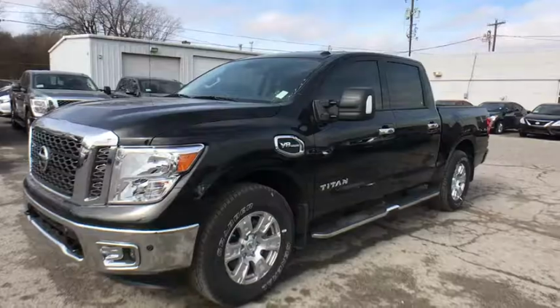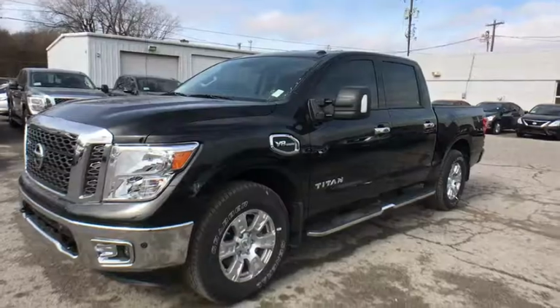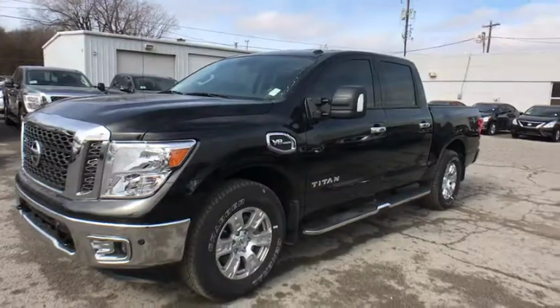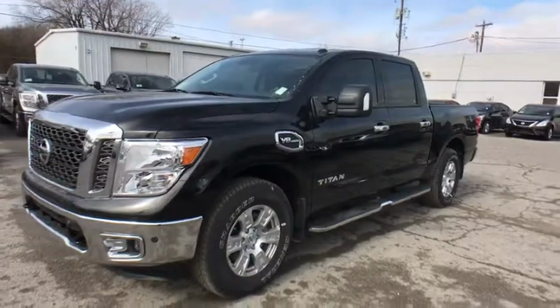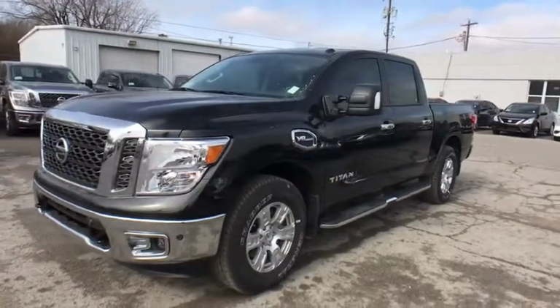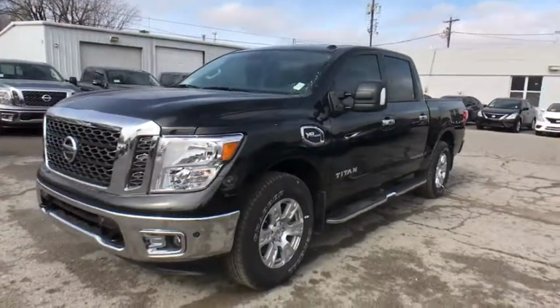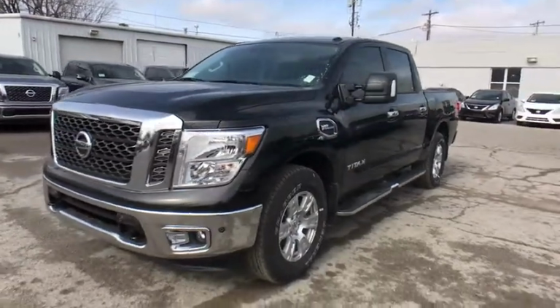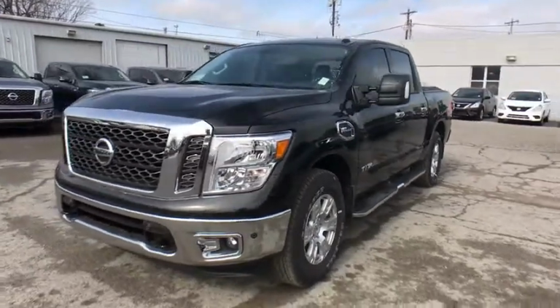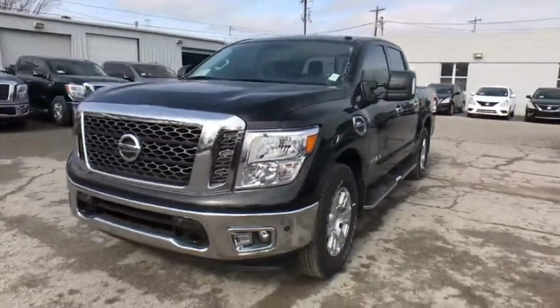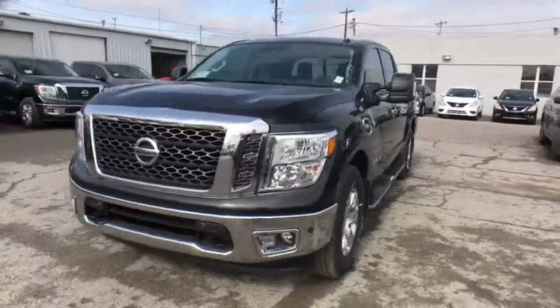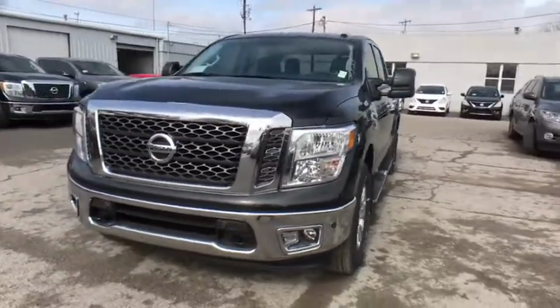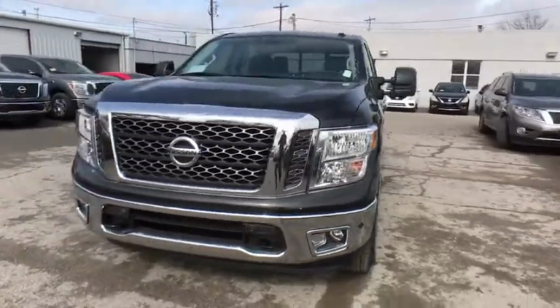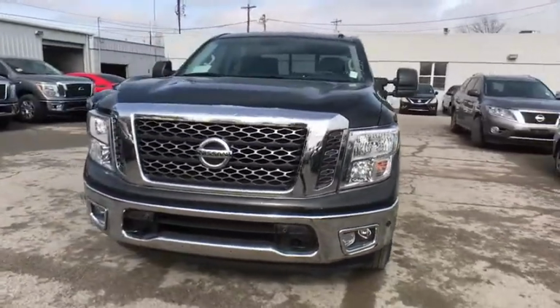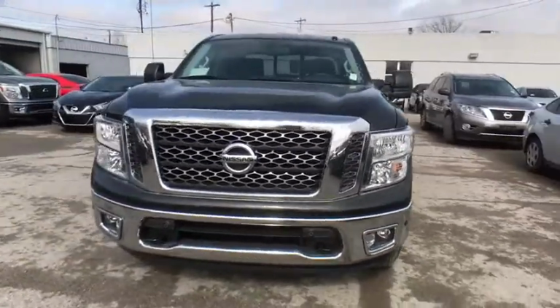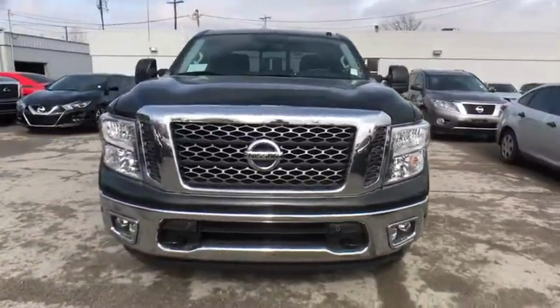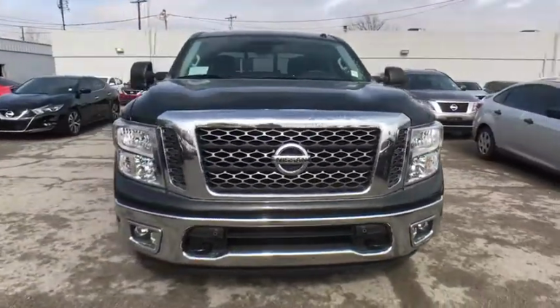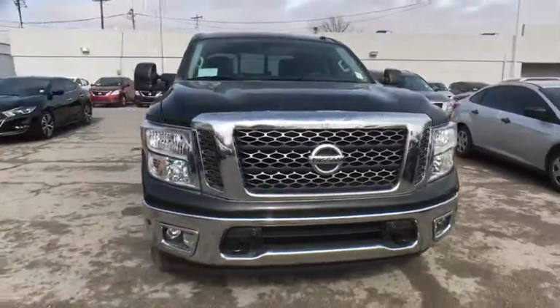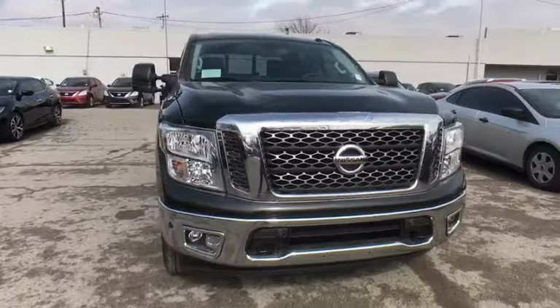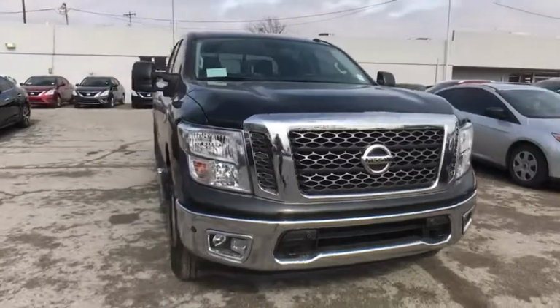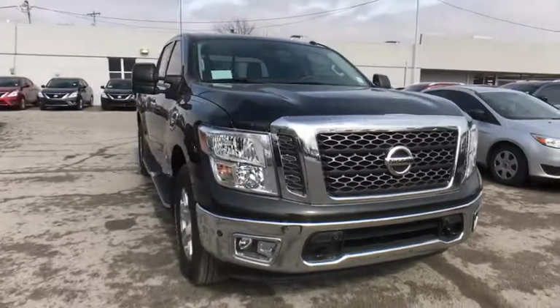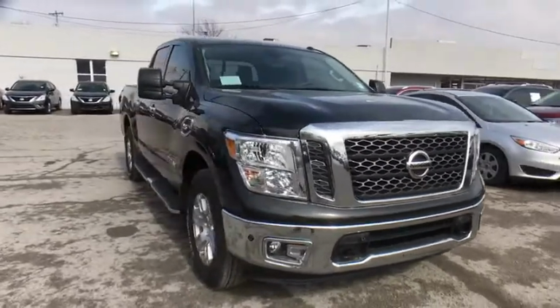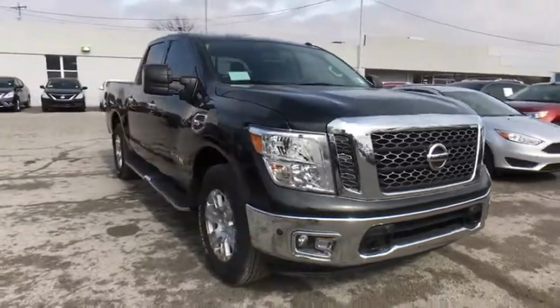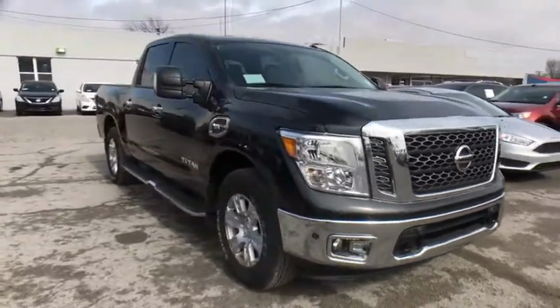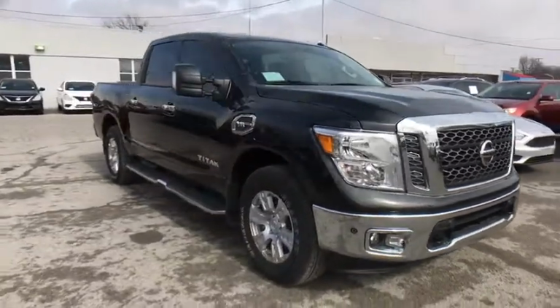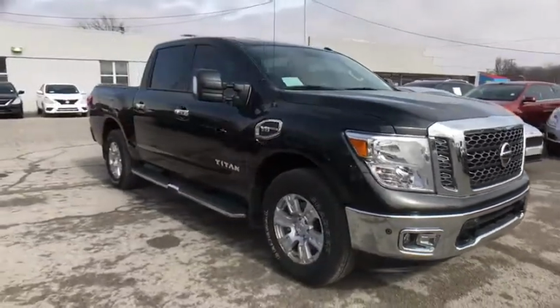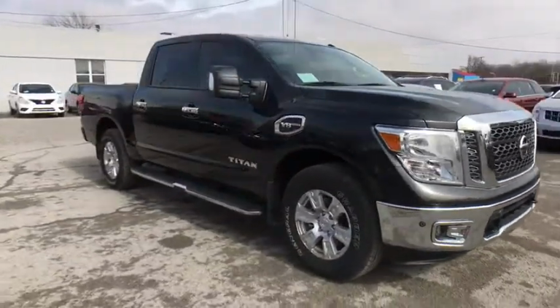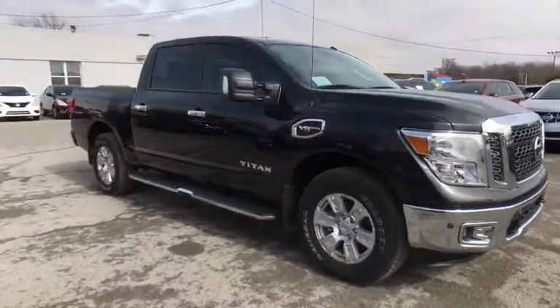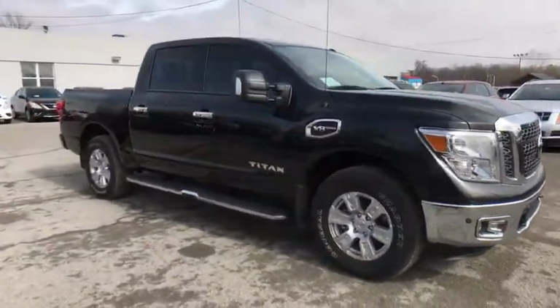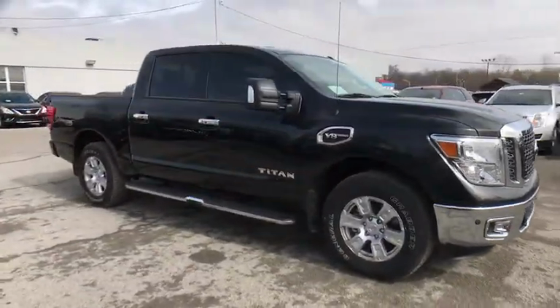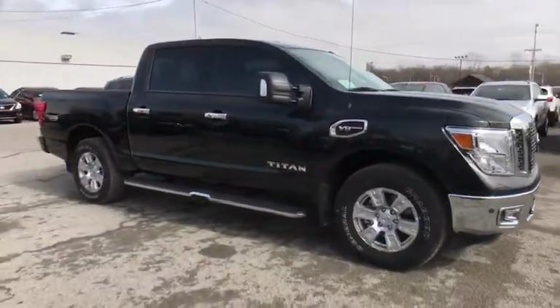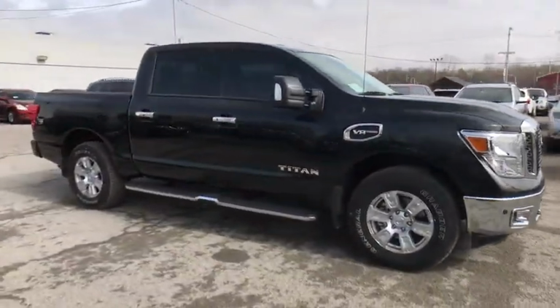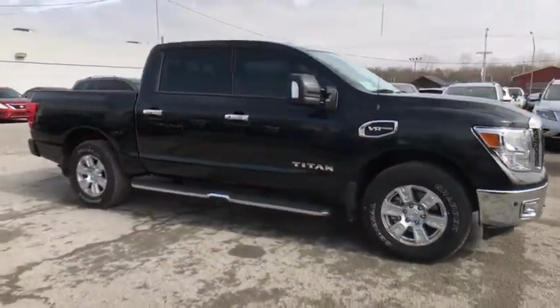The 2017 Nissan Titan. The Titan houses the Endurance V8 engine, the largest standard truck engine in its class. But the benefits don't stop there.